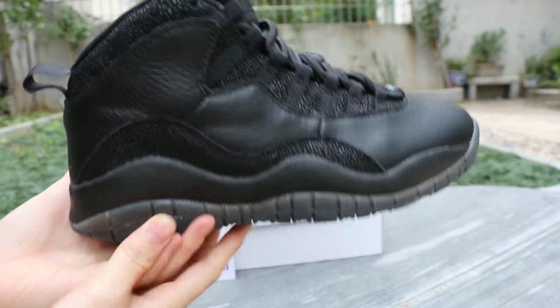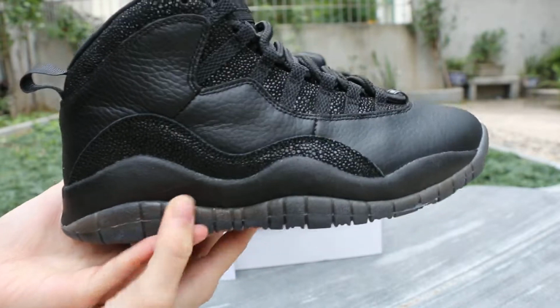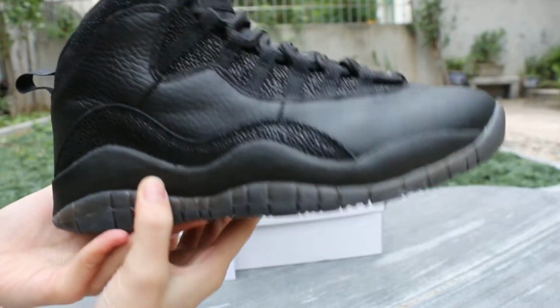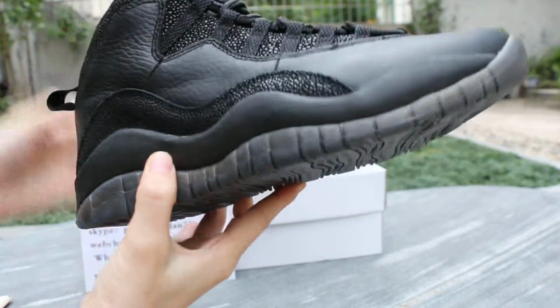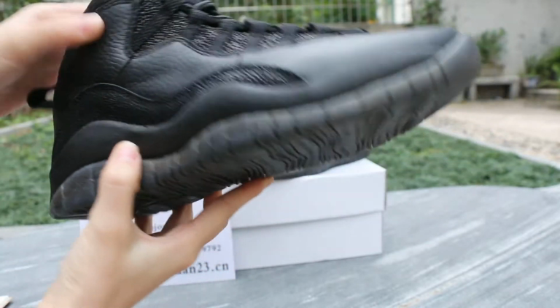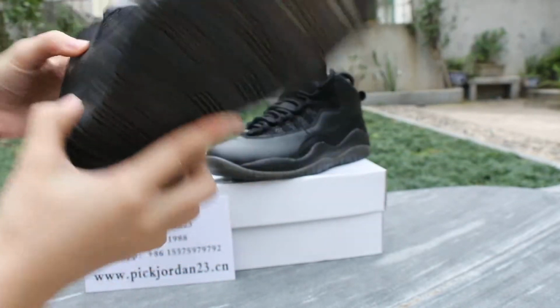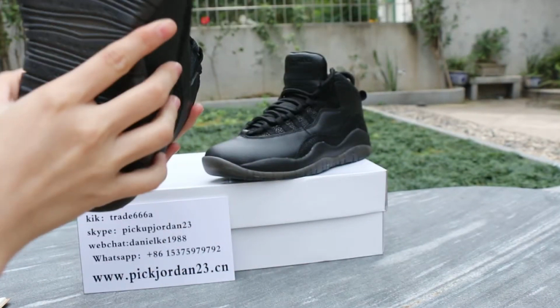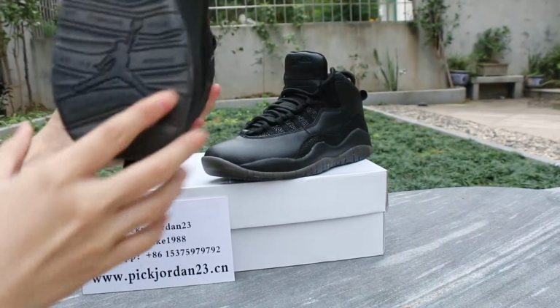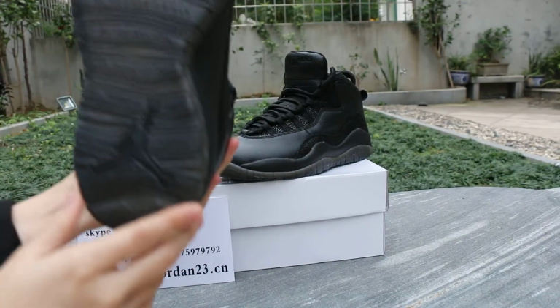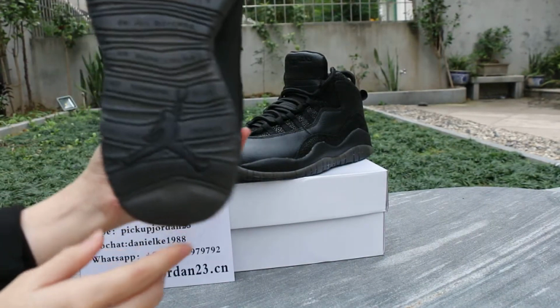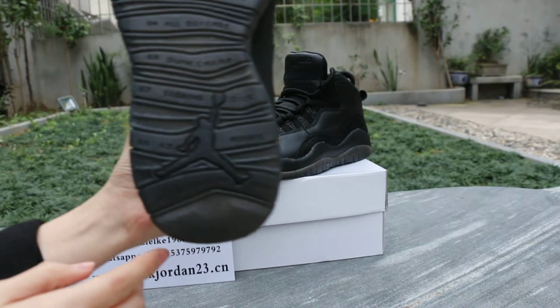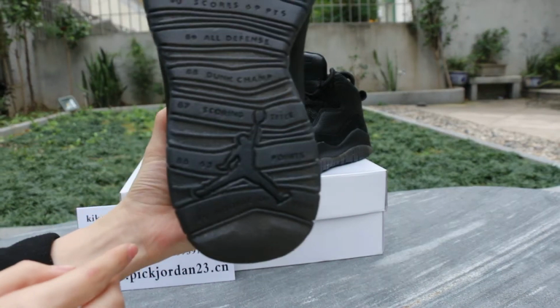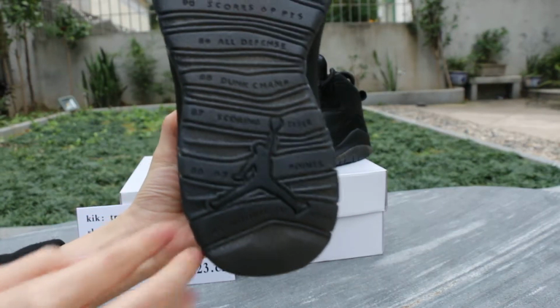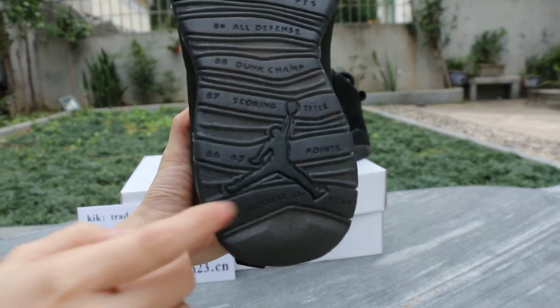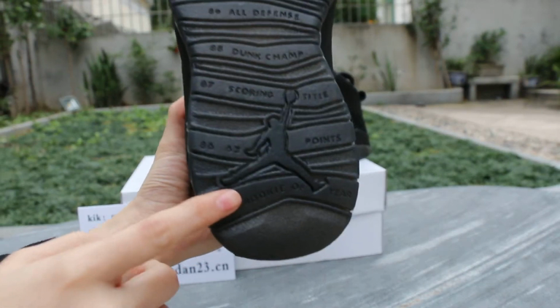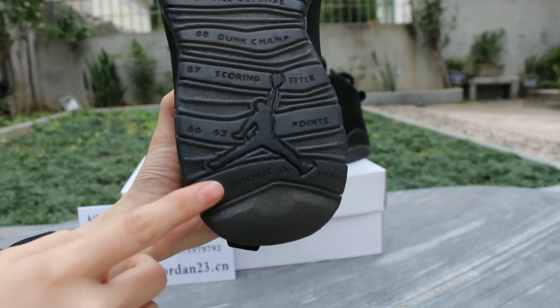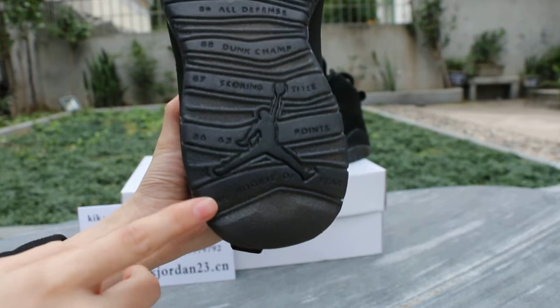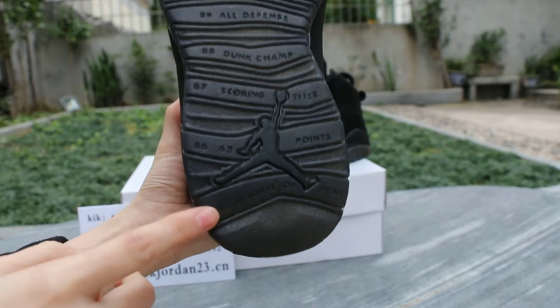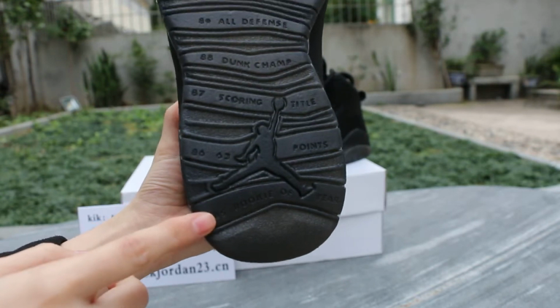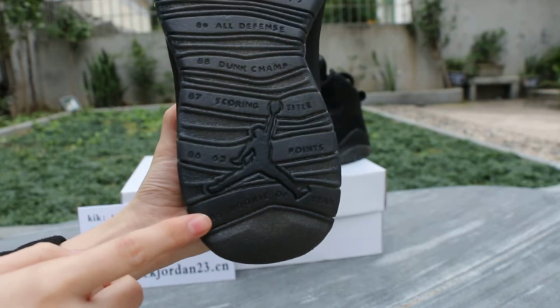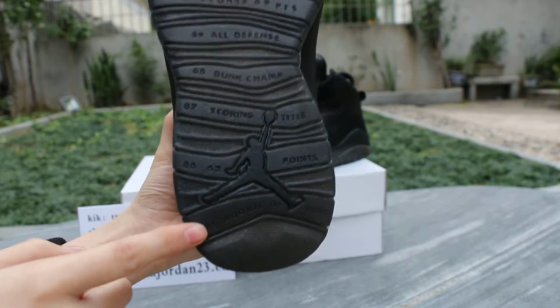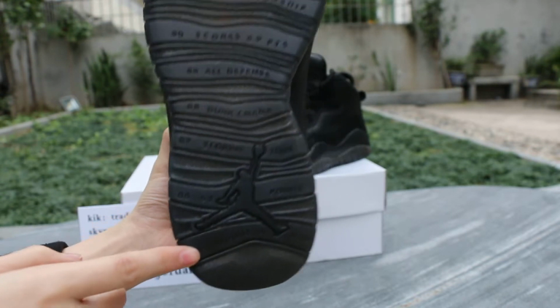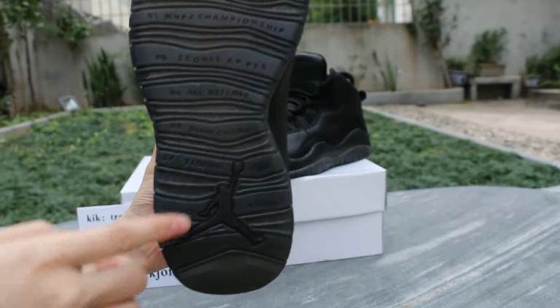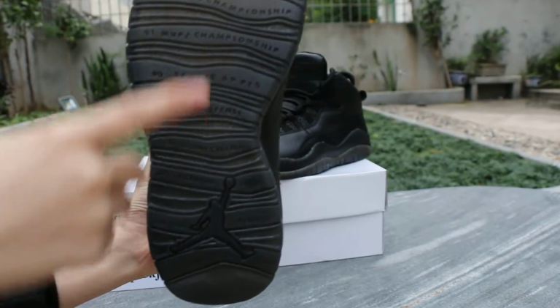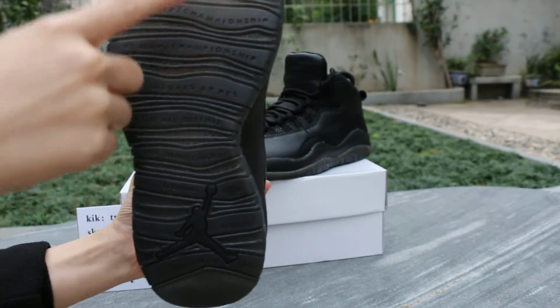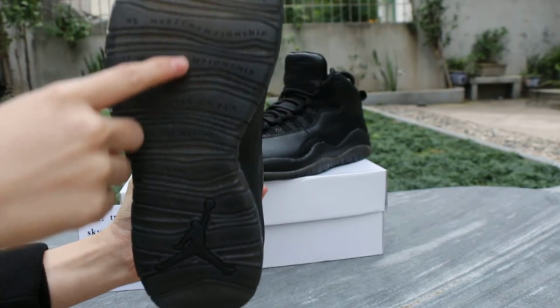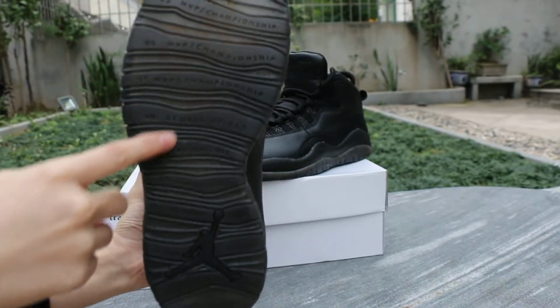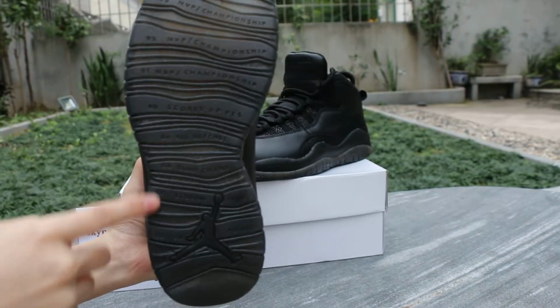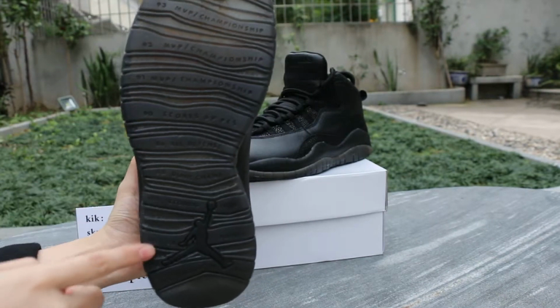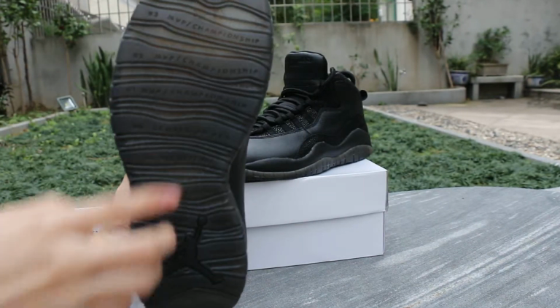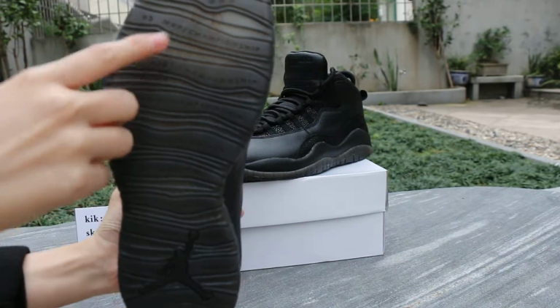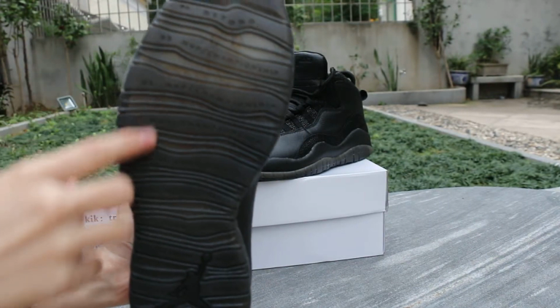Now check the button. The Jordan logo. And you can see the button looks very nice.